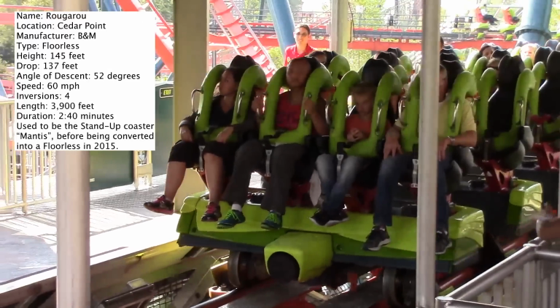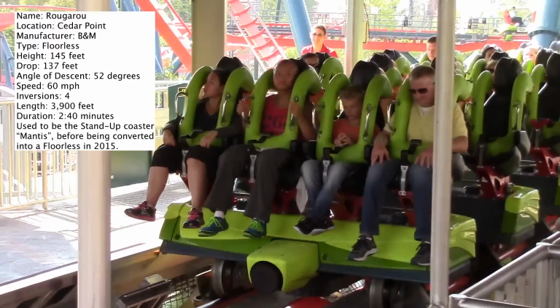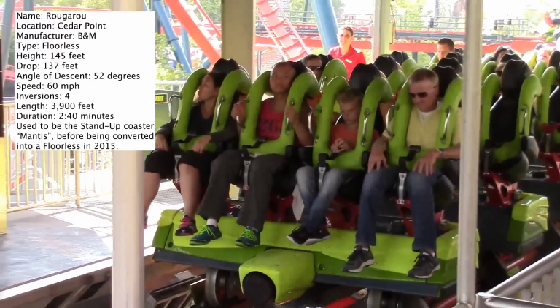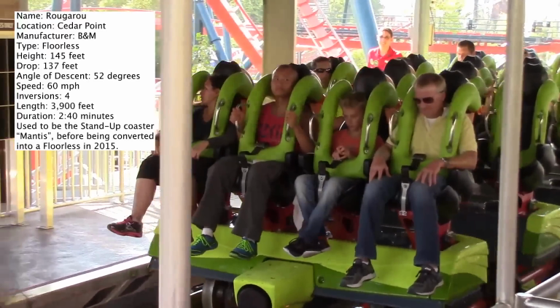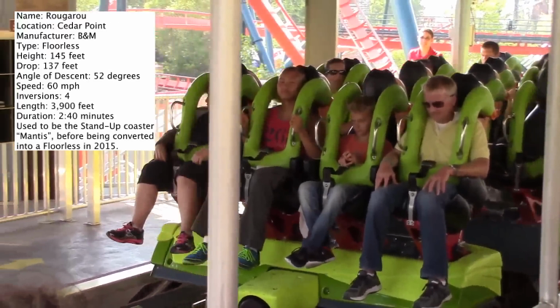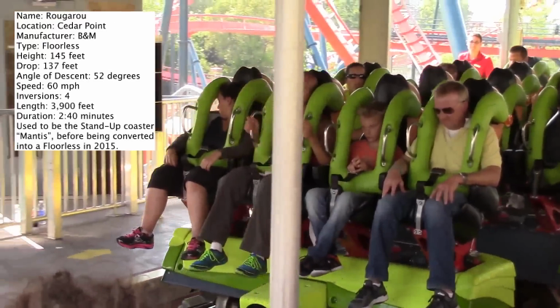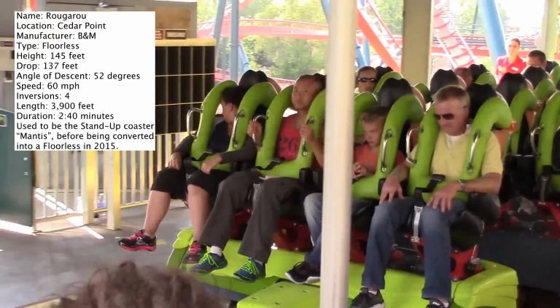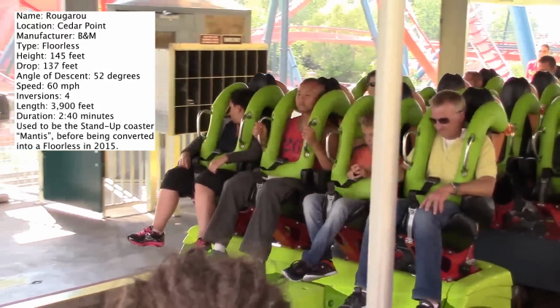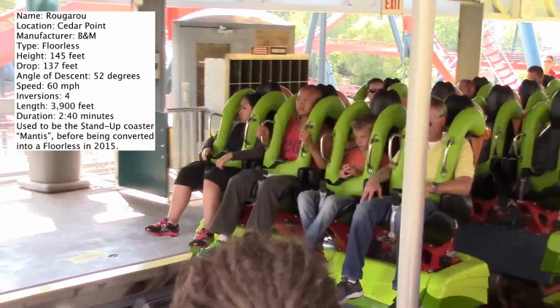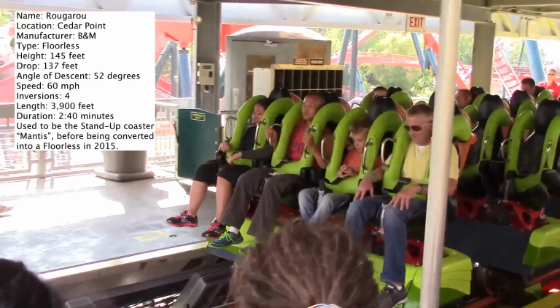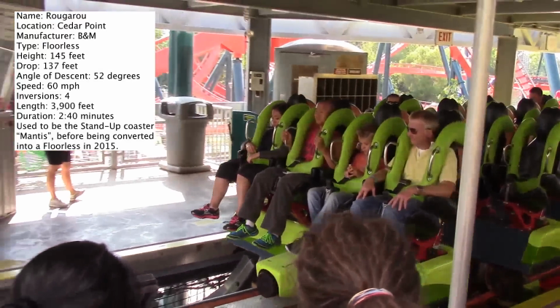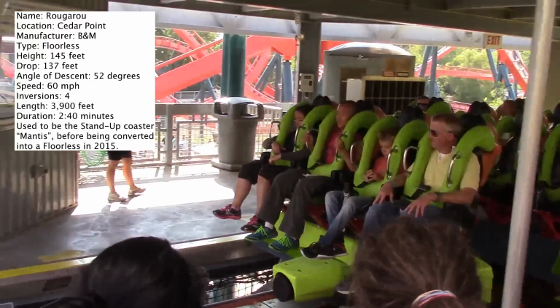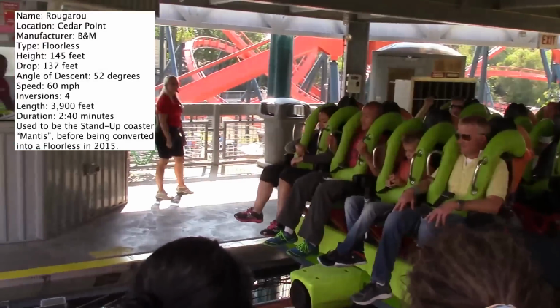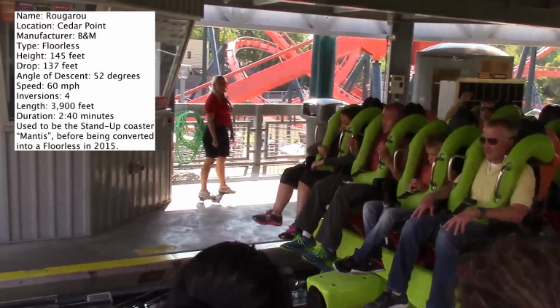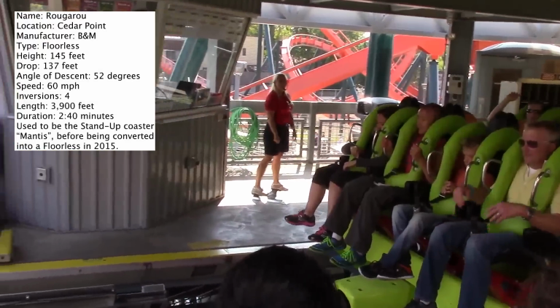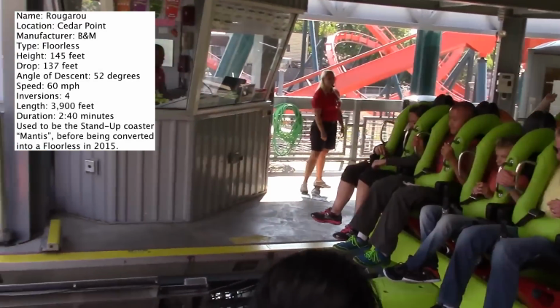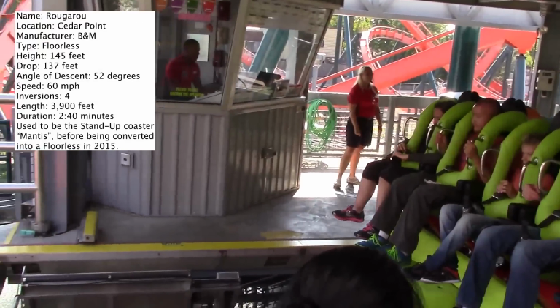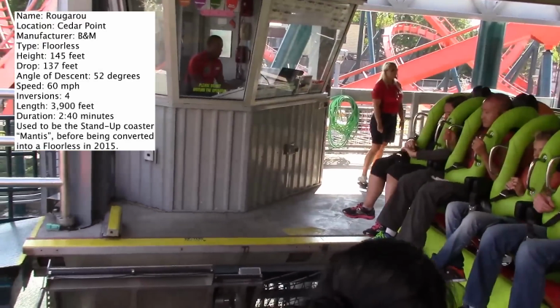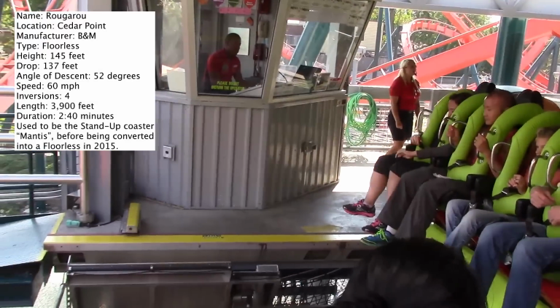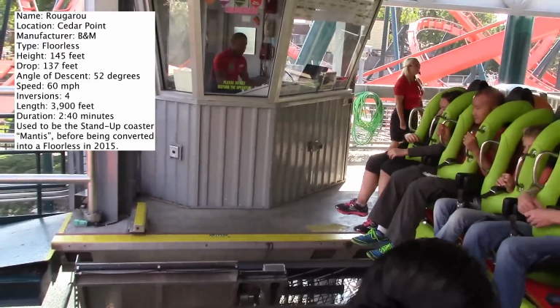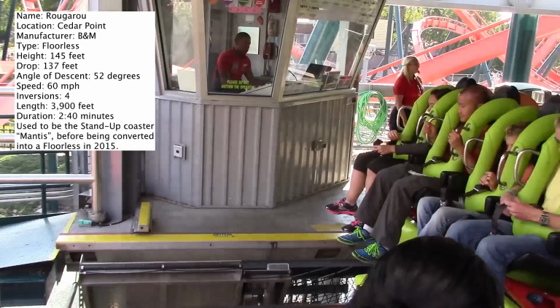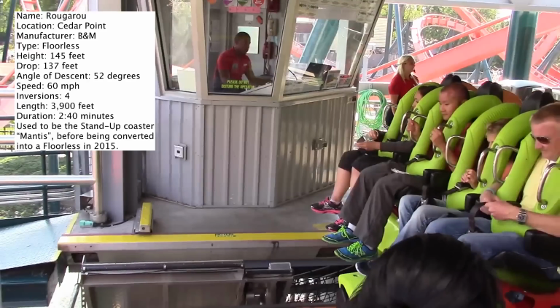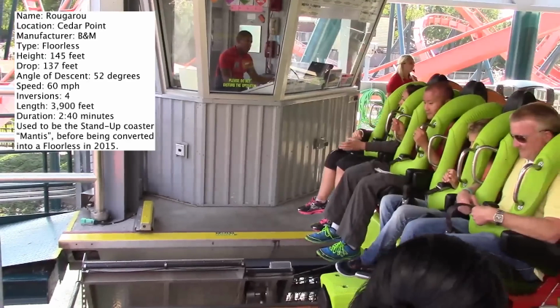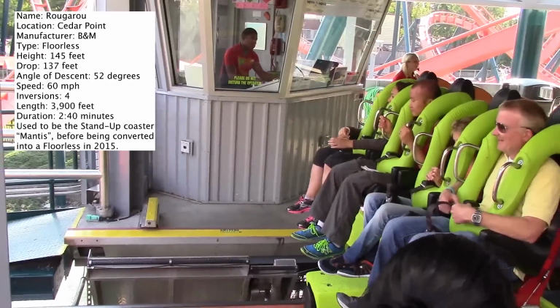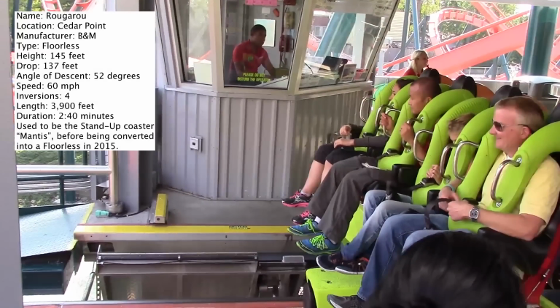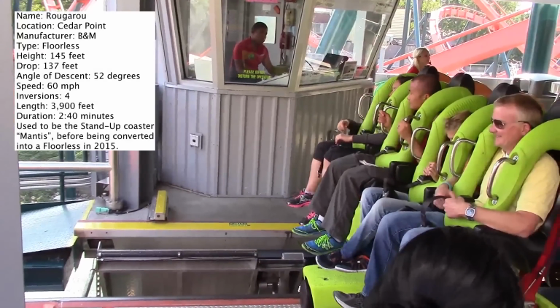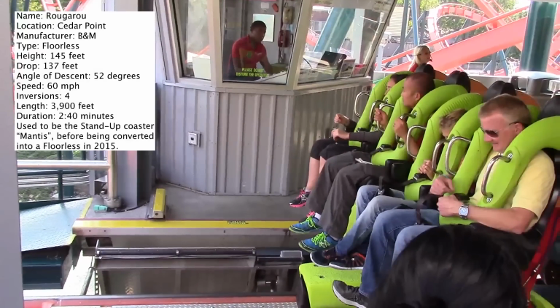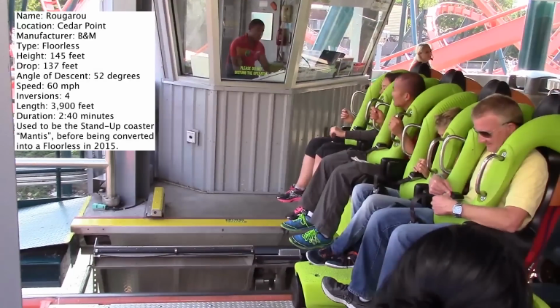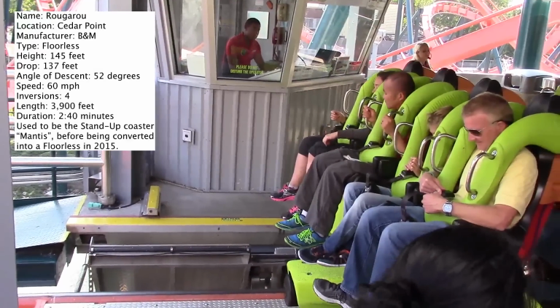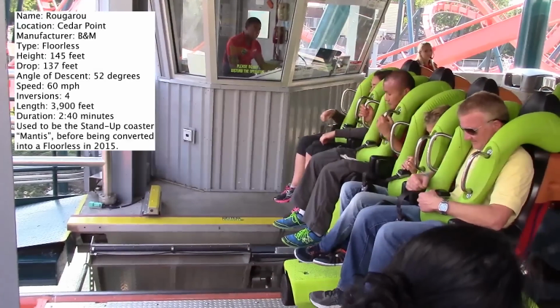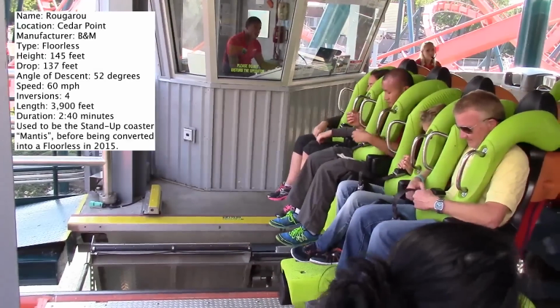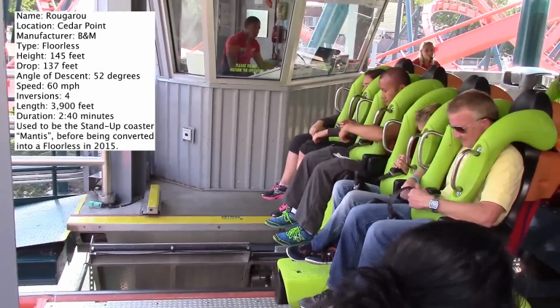I got to ride this coaster twice when I was at Cedar Point. Both times I kept my head forward and I did not find any headbanging at all — I found it to be smooth. Both times I rode it I was in the front row; I did not ride Rougarou in any other row.